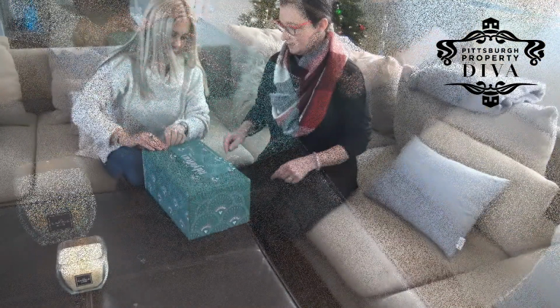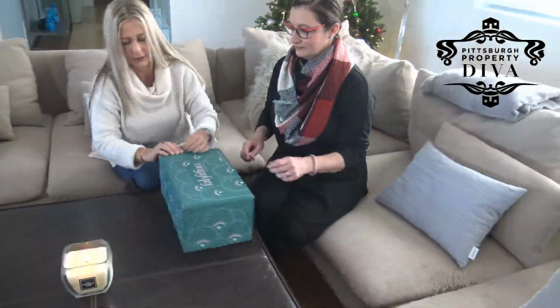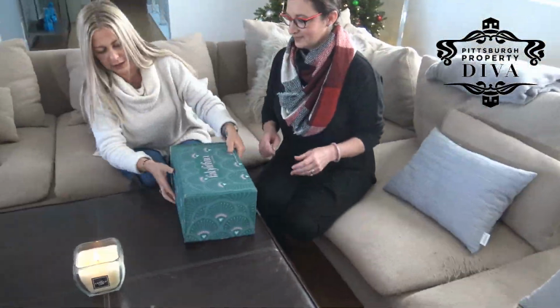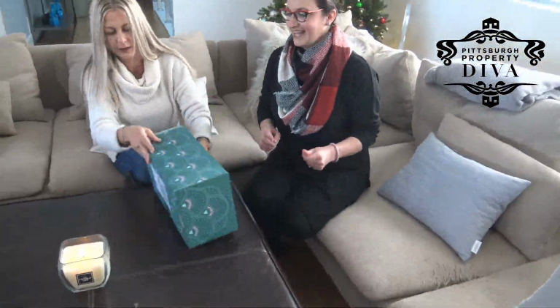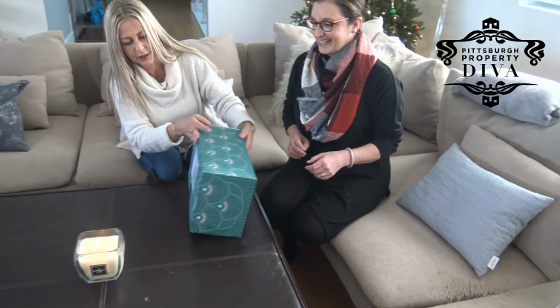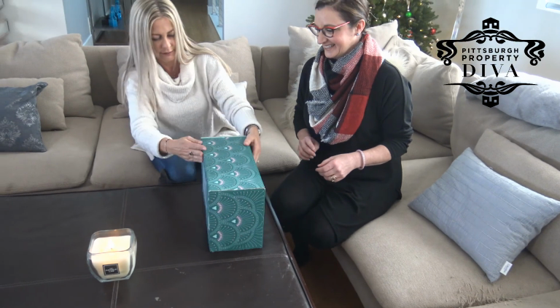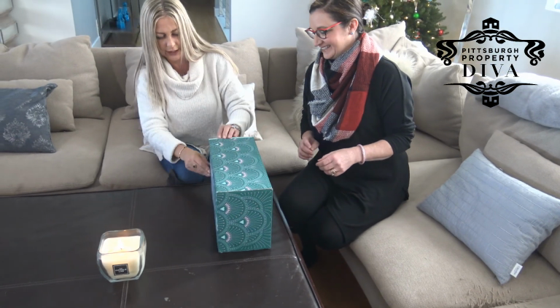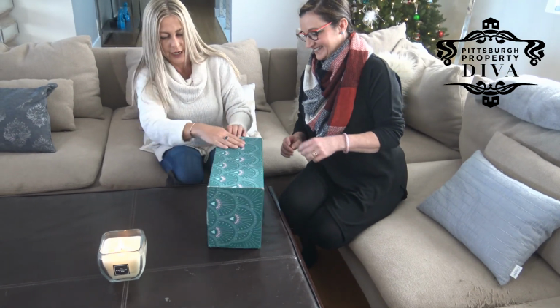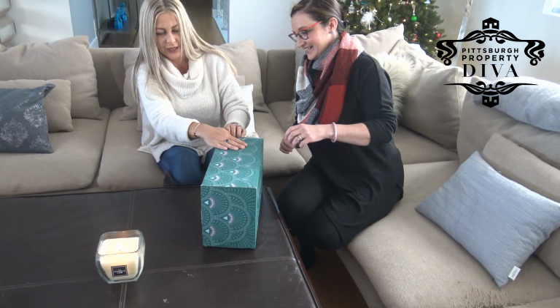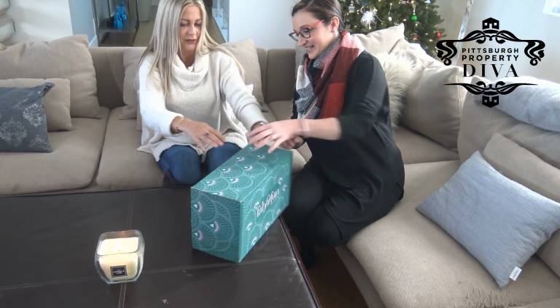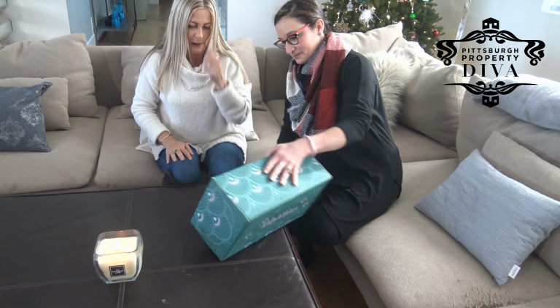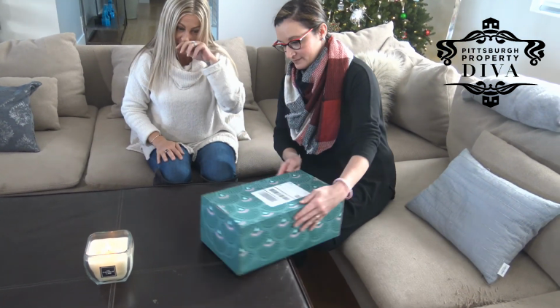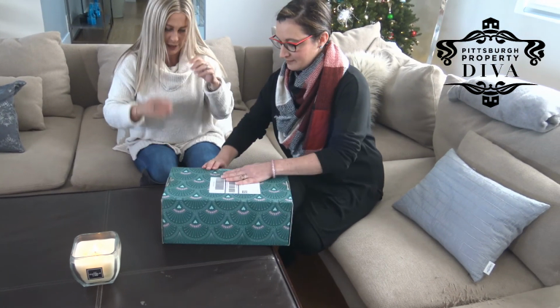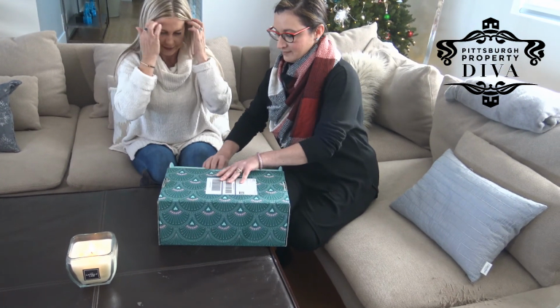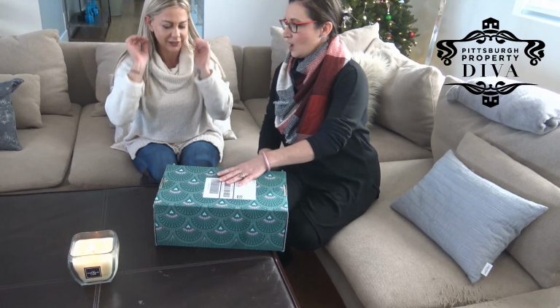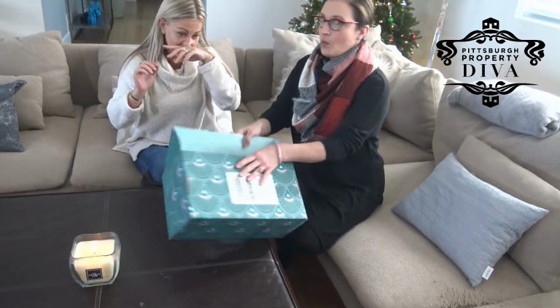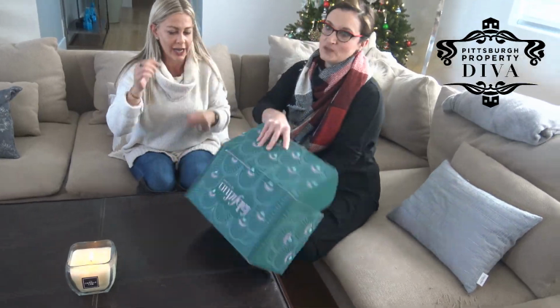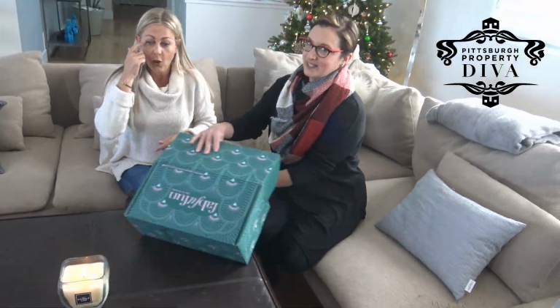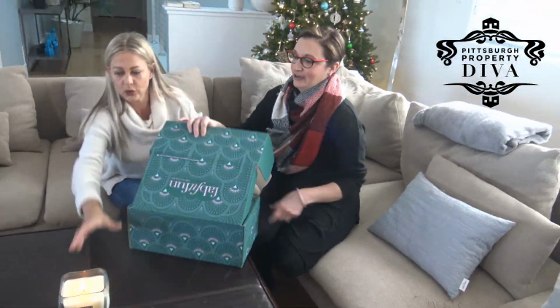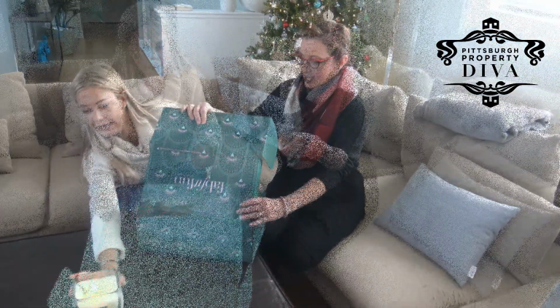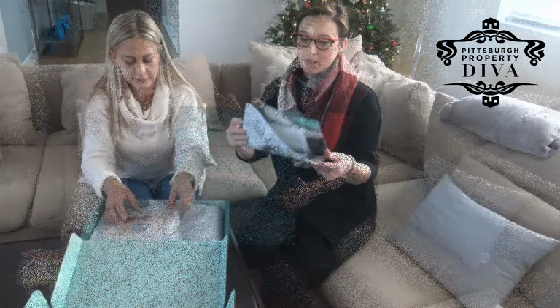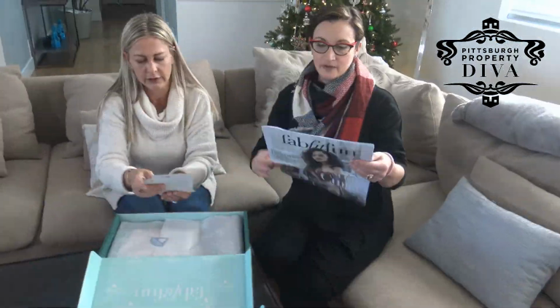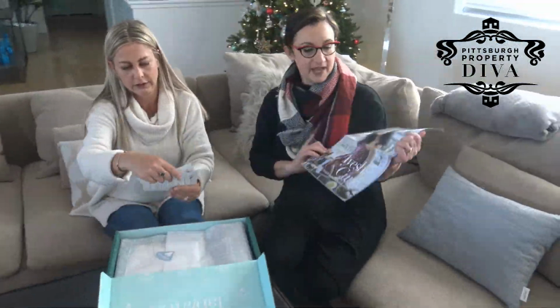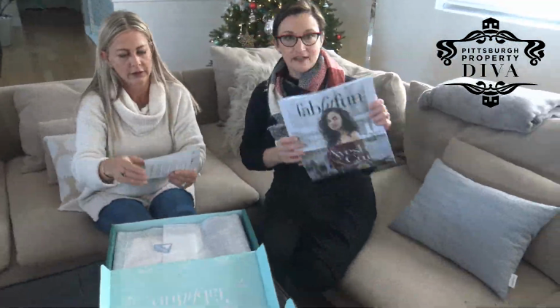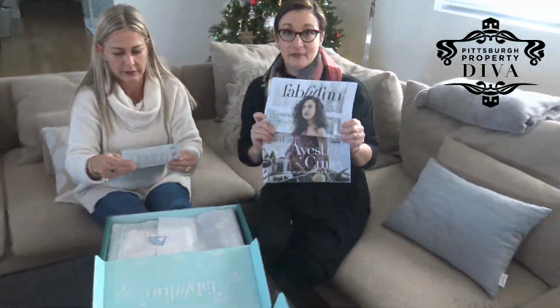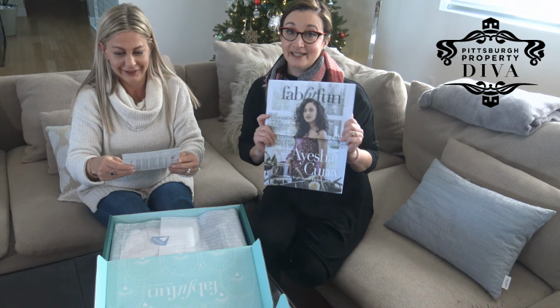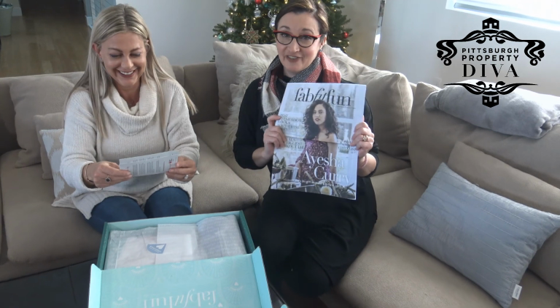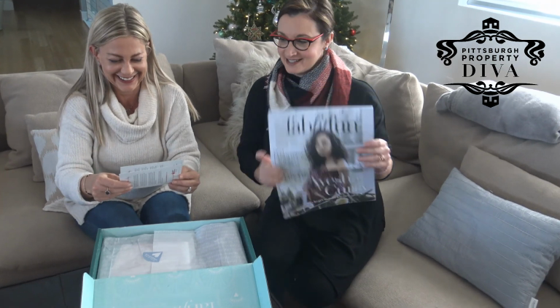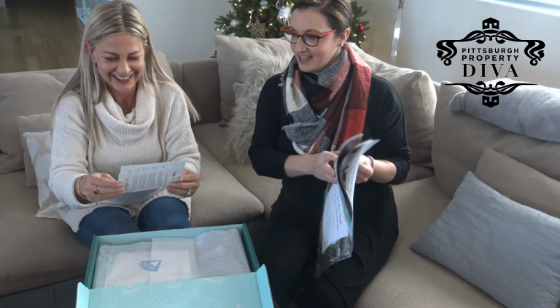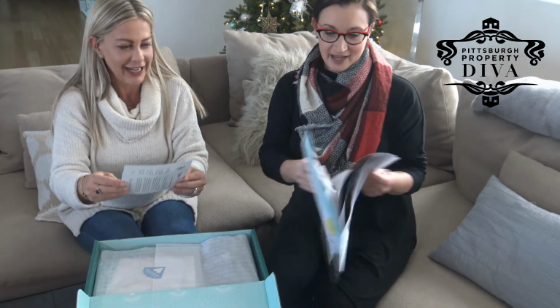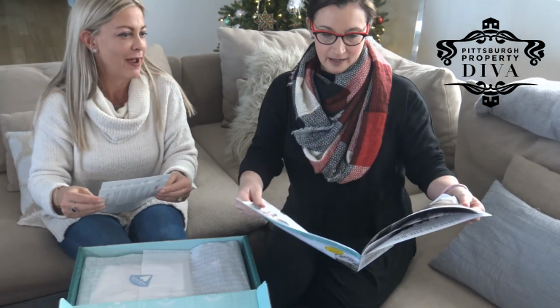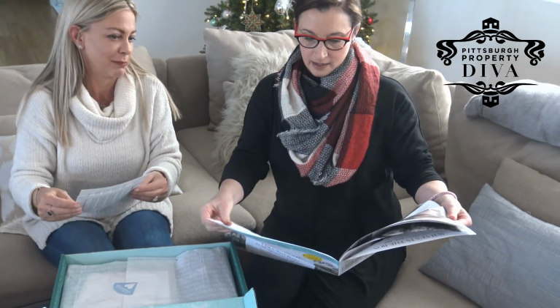Oh, this is ridiculous. I can't get it open. I've got a dog here. This is really tough — tricky. Okay, we have a little flyer telling us how to be fabulous and fit.